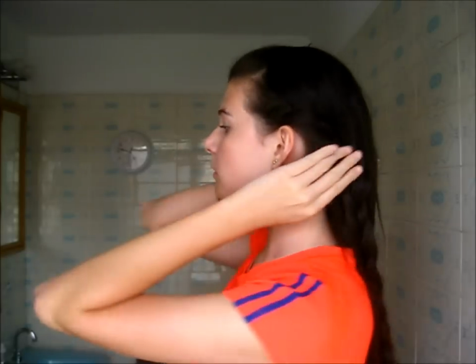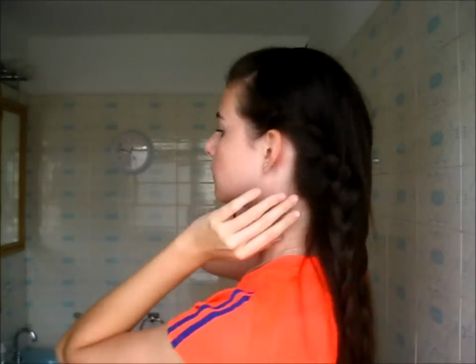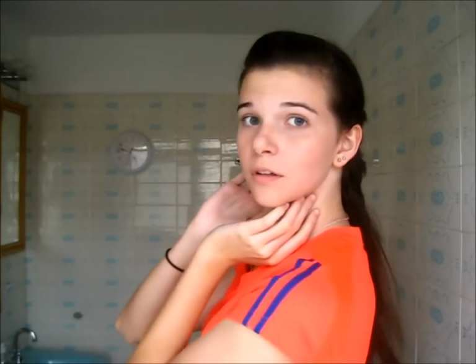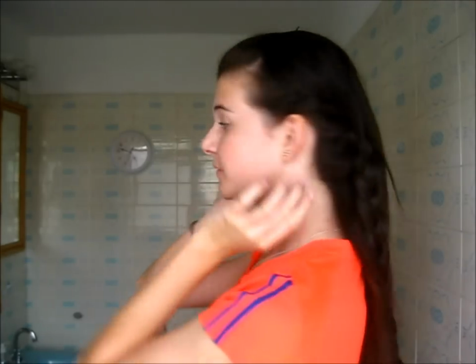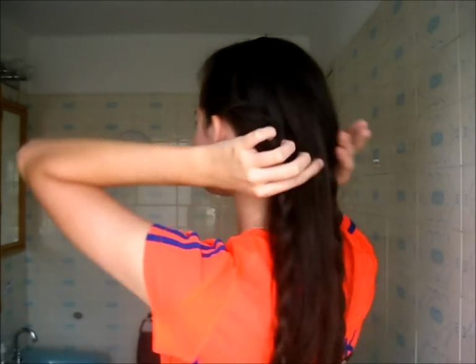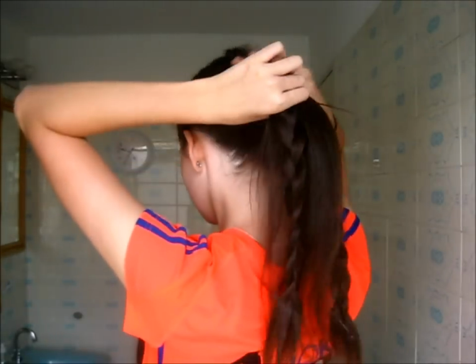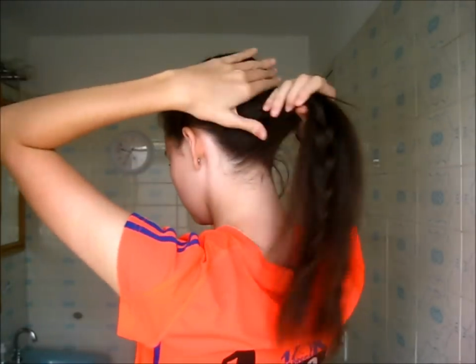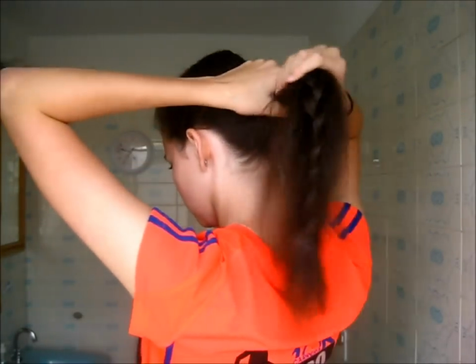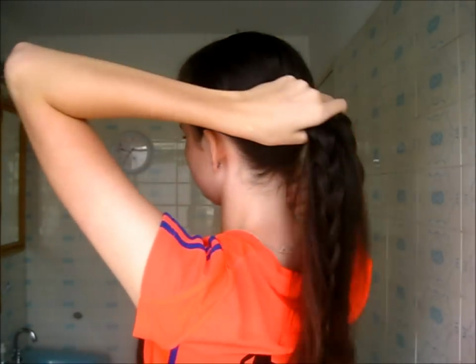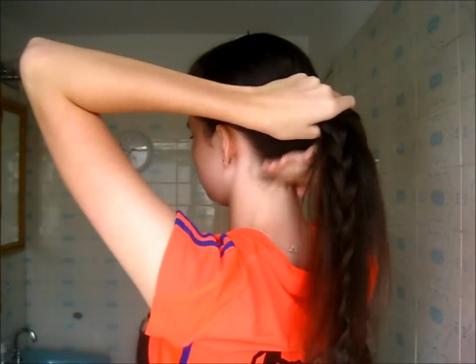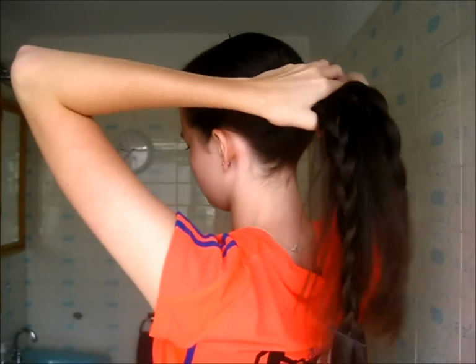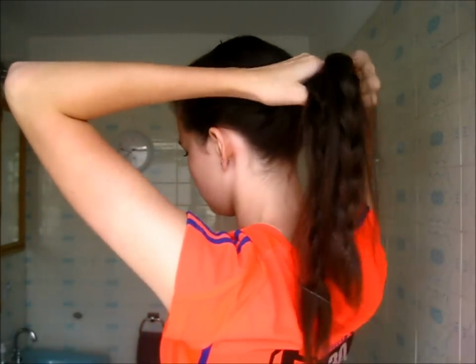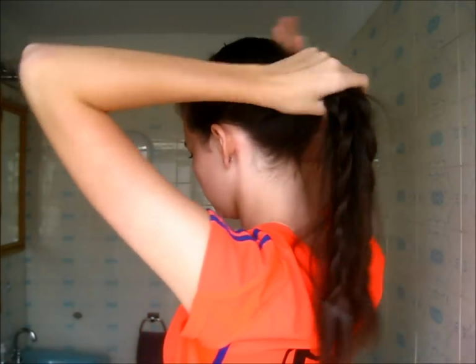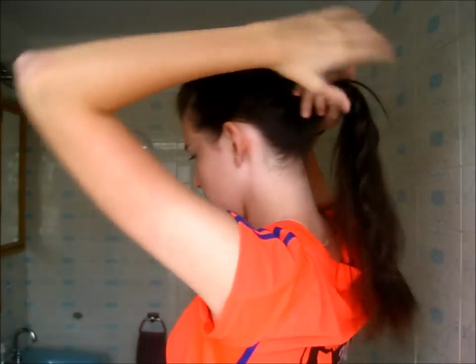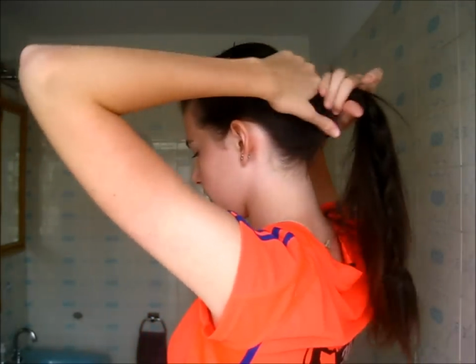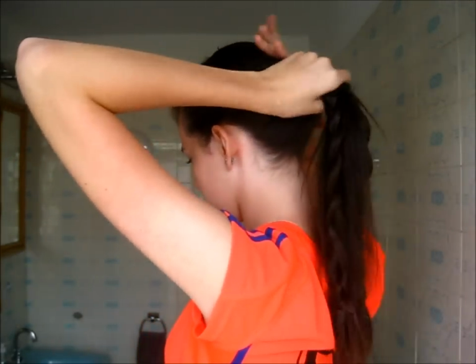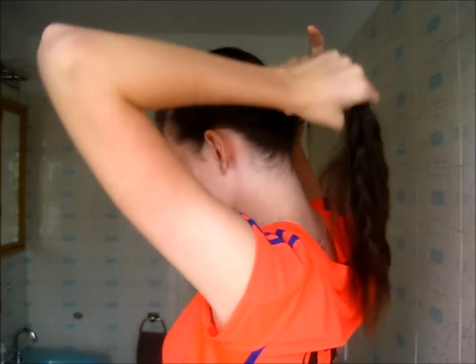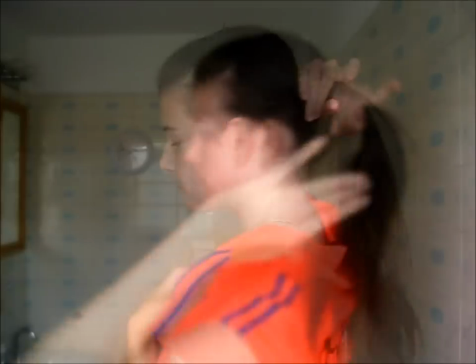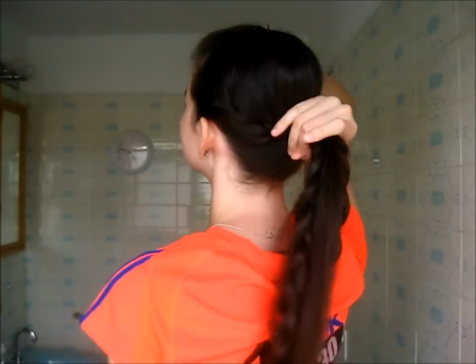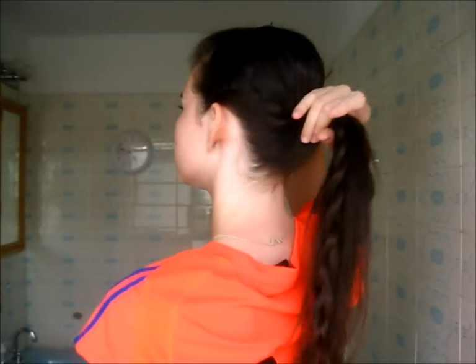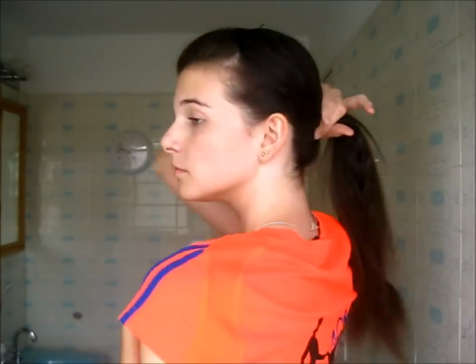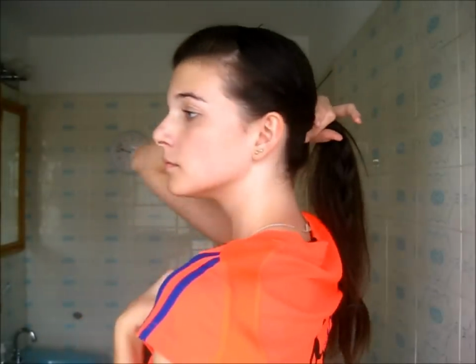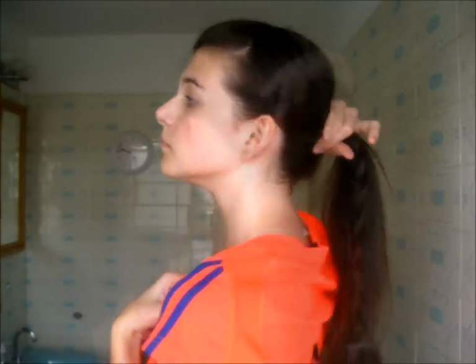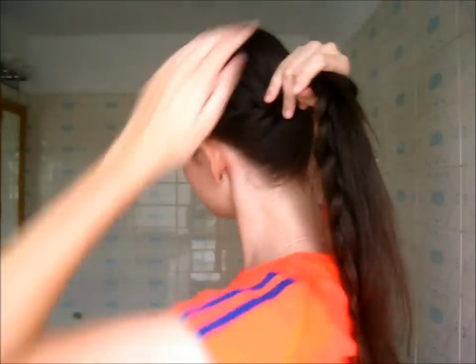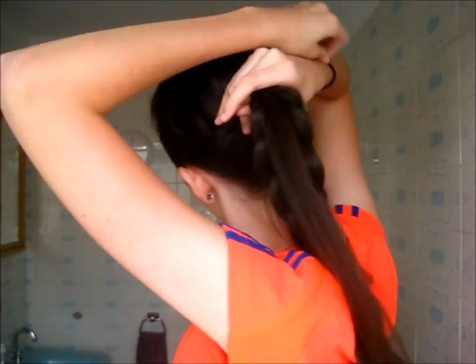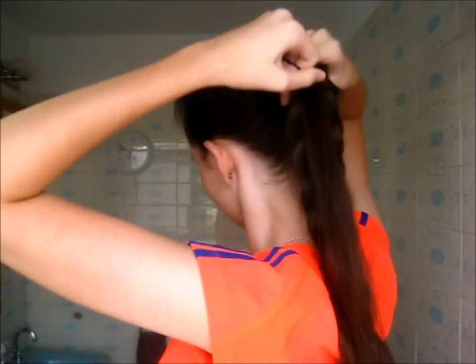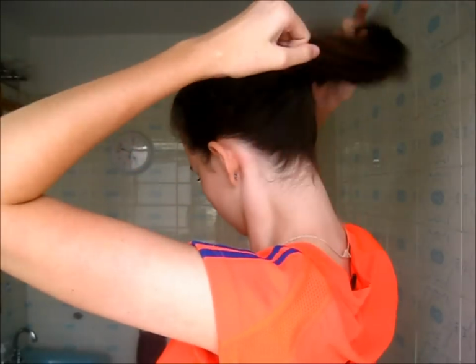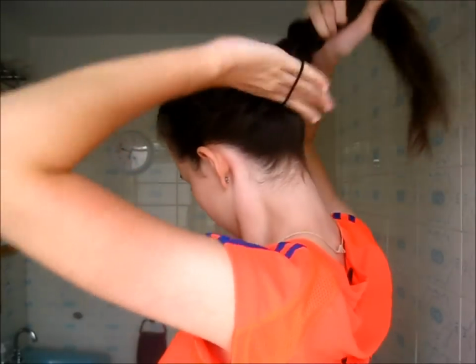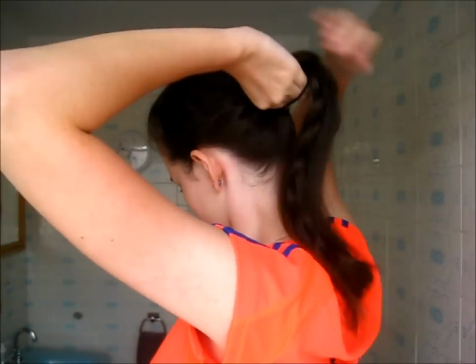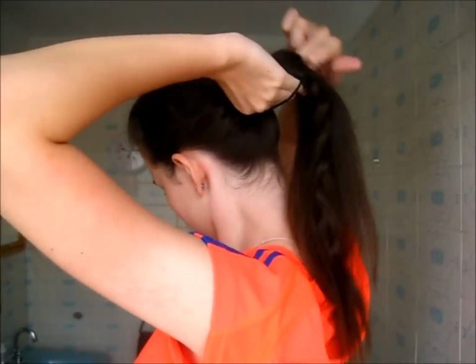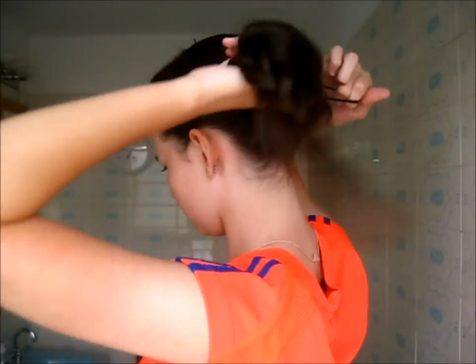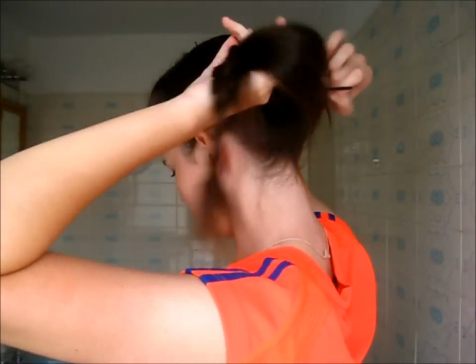Once you have your braids, just pull your hair back into a ponytail. I'm doing mine at about the middle back of my head — you can go a little higher if you prefer. I'm tying that off with a strong hair elastic.